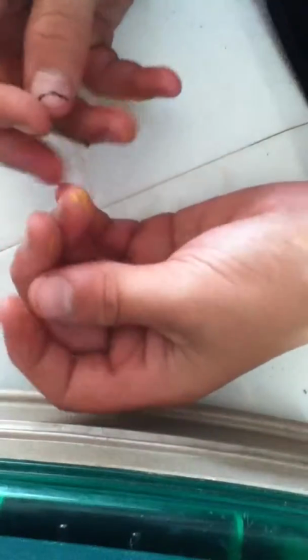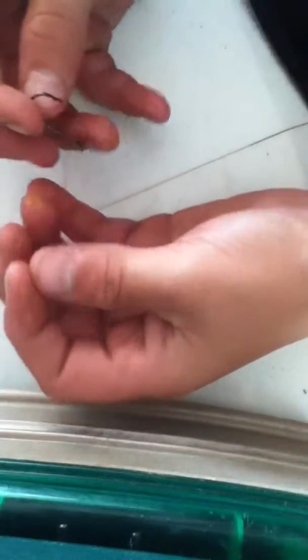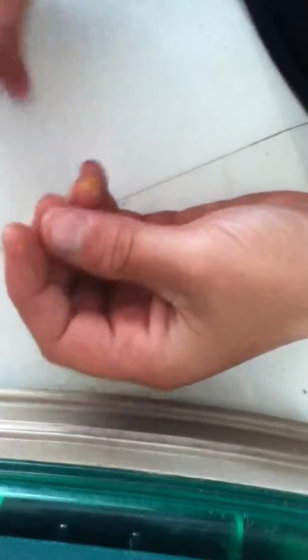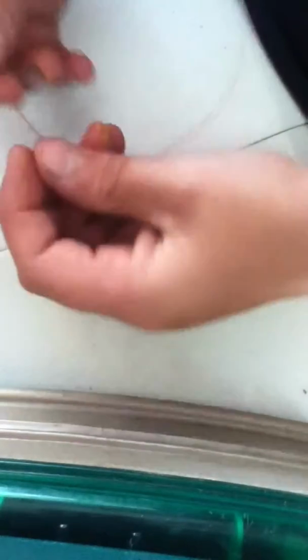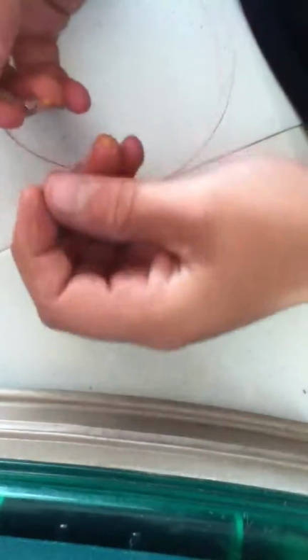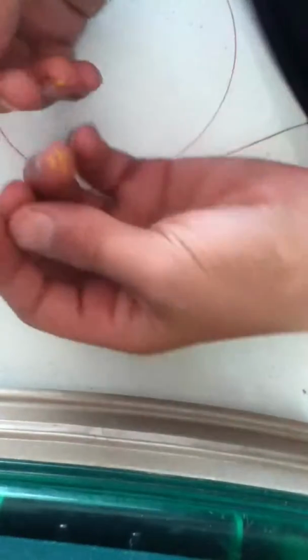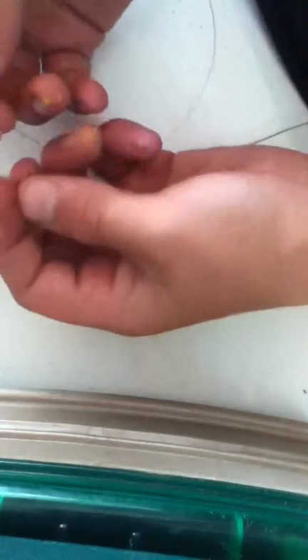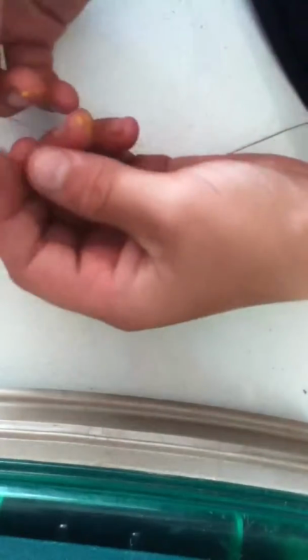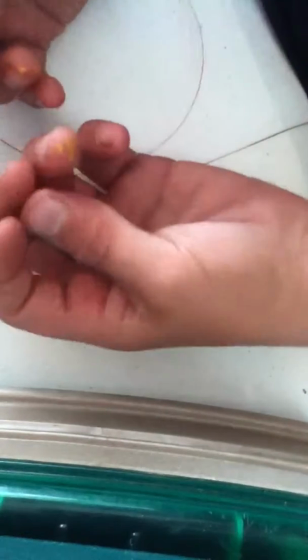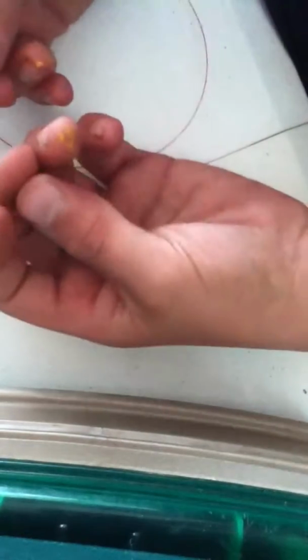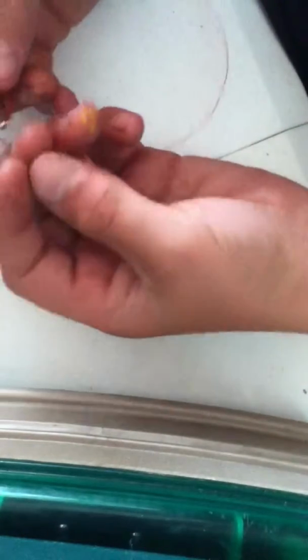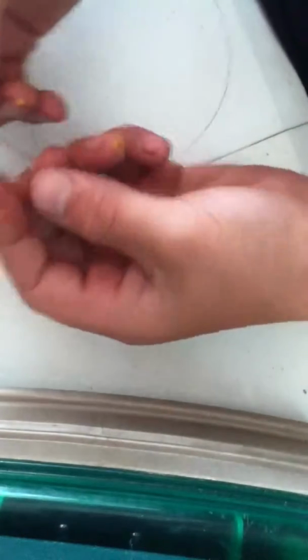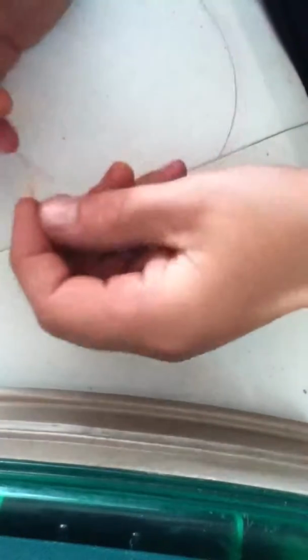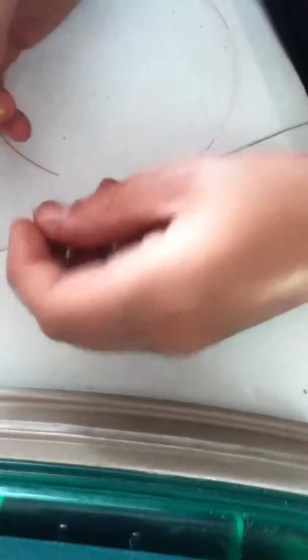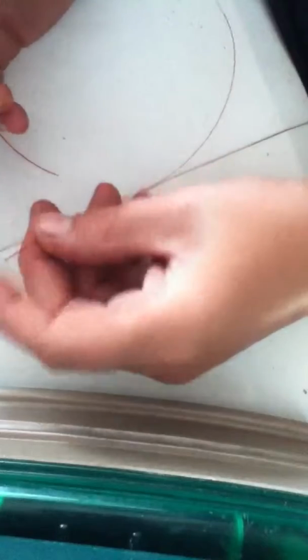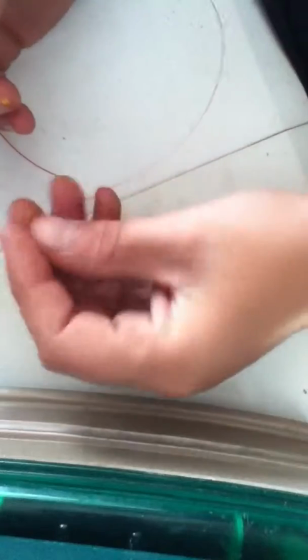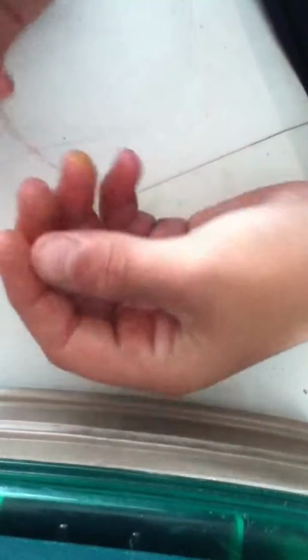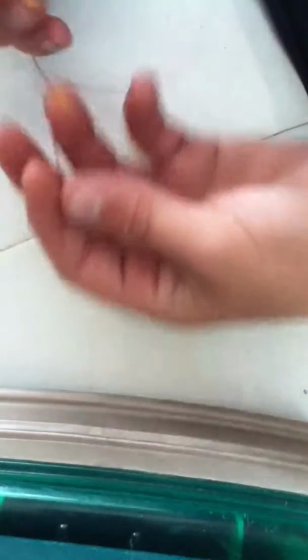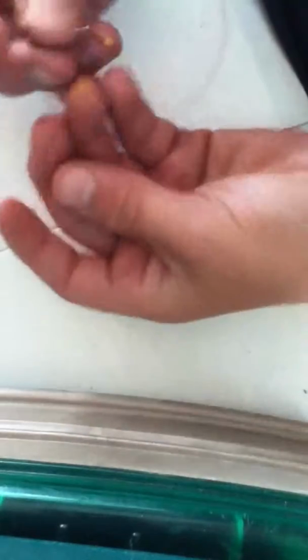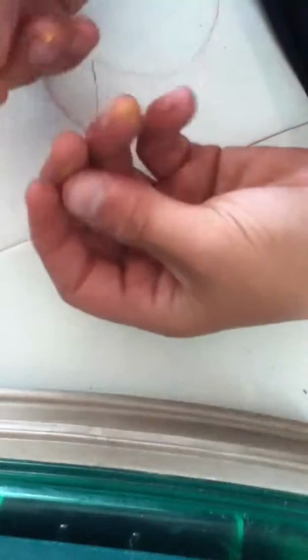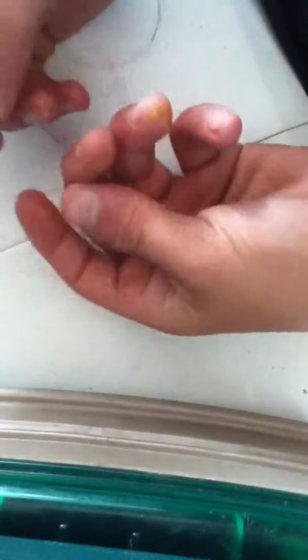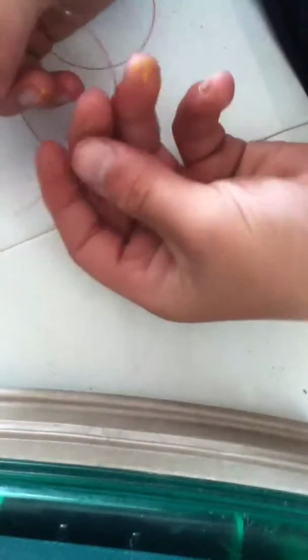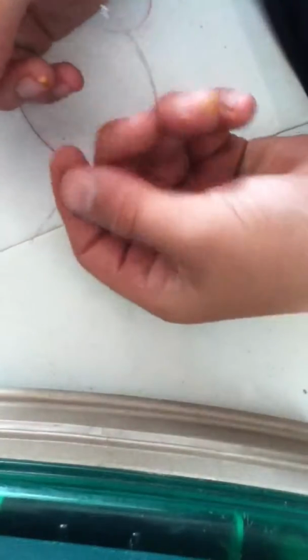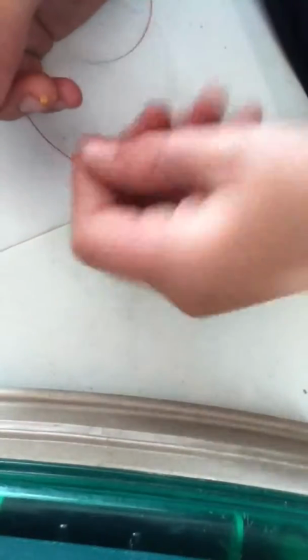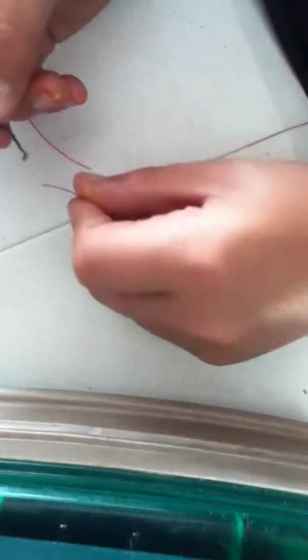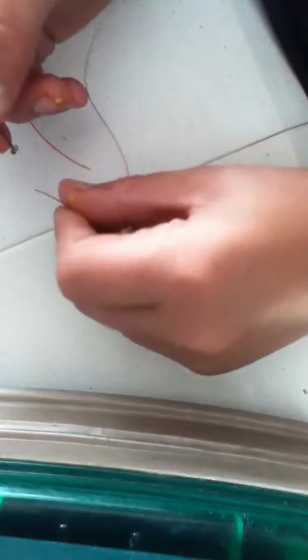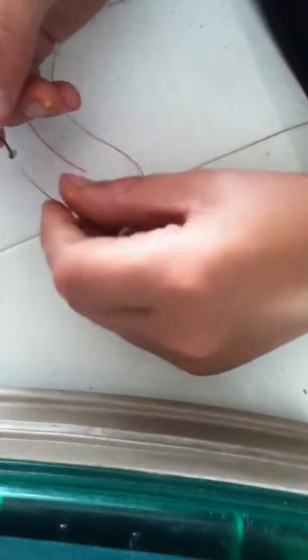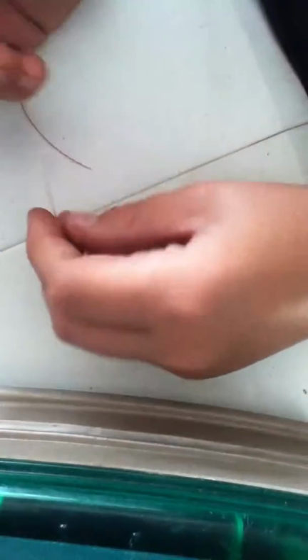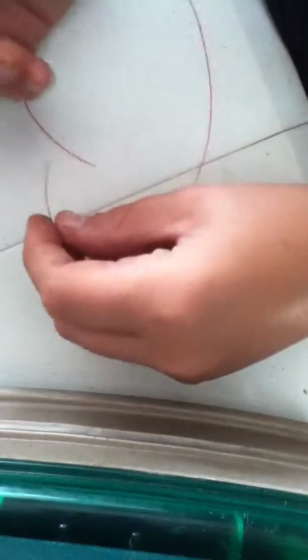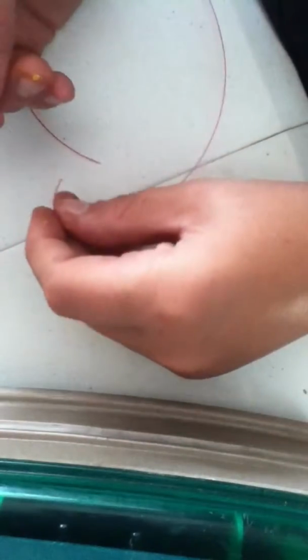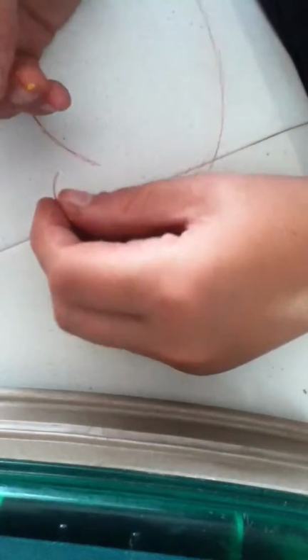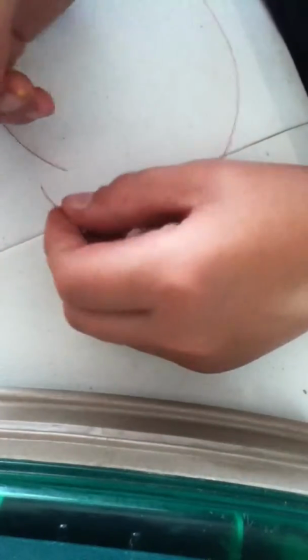Hey YouTube, I'm just going to show you today how to tie the clinch knot. I chose red line for you guys to see. Alright, so let's get started.